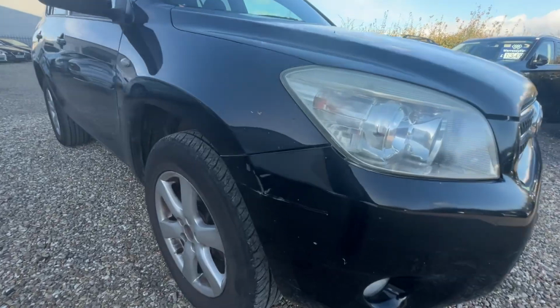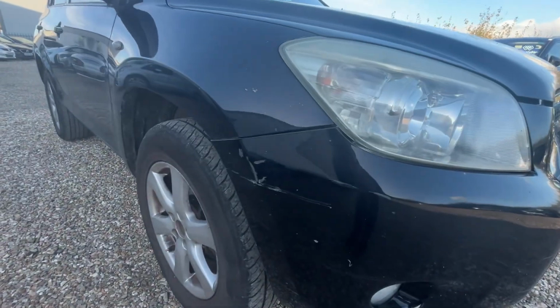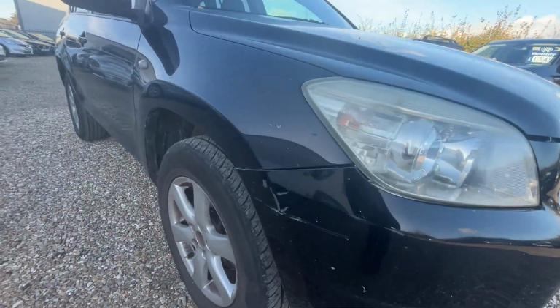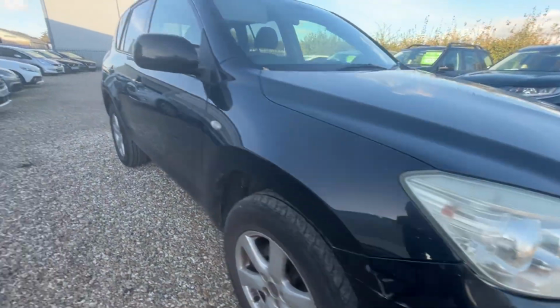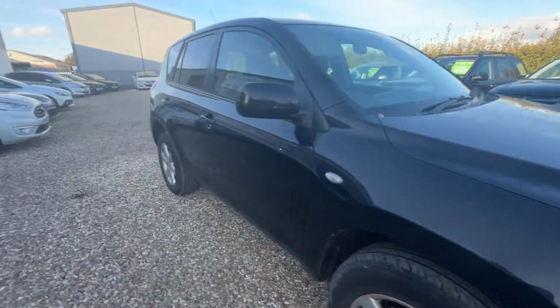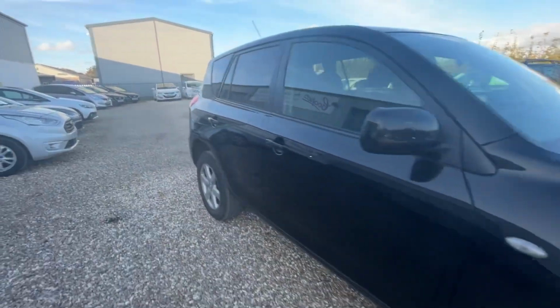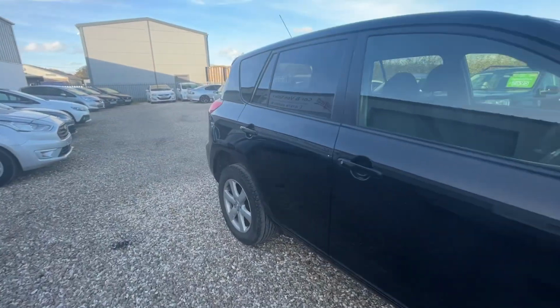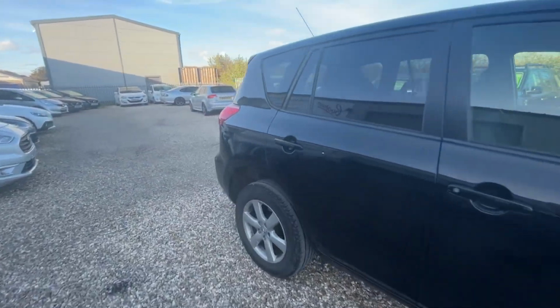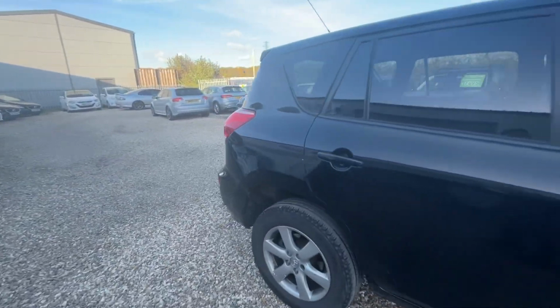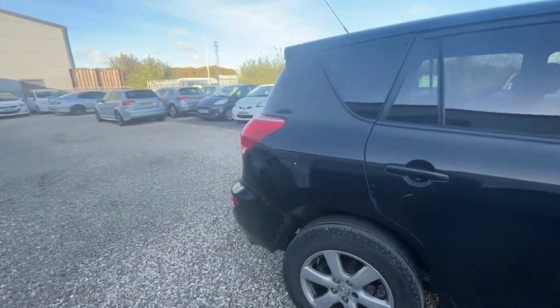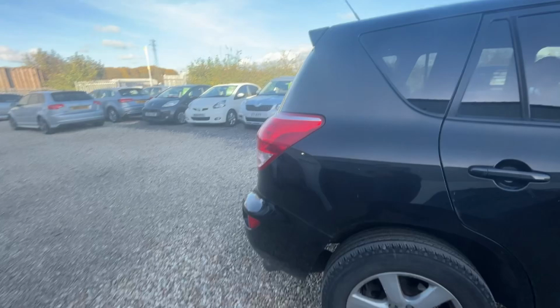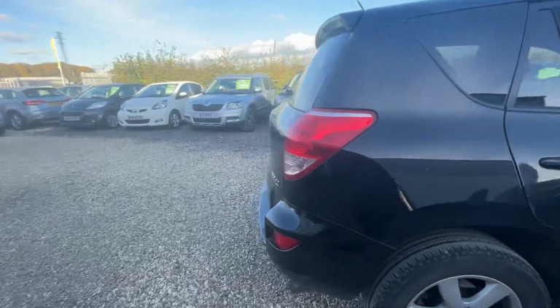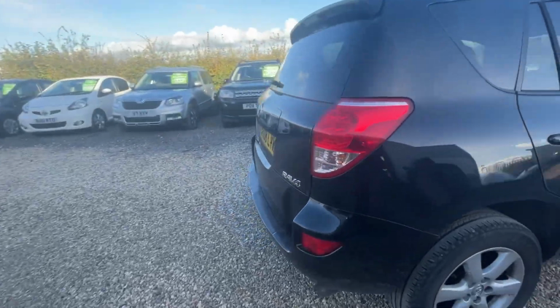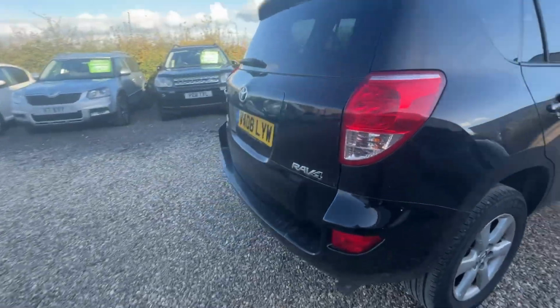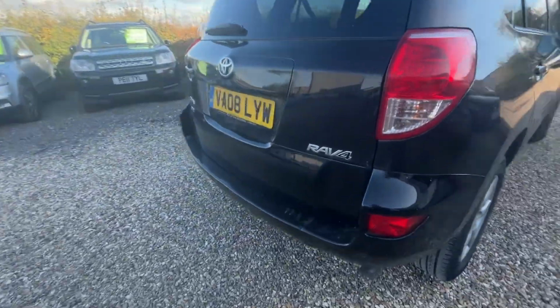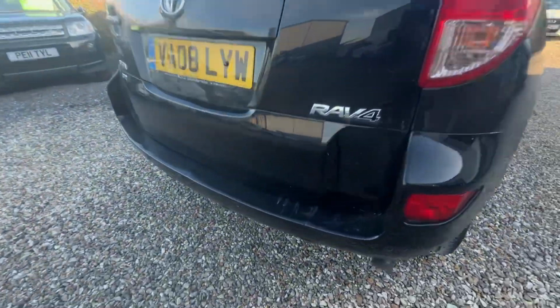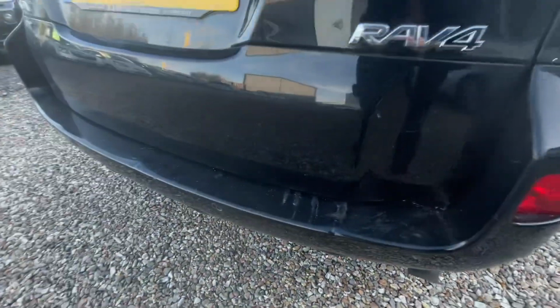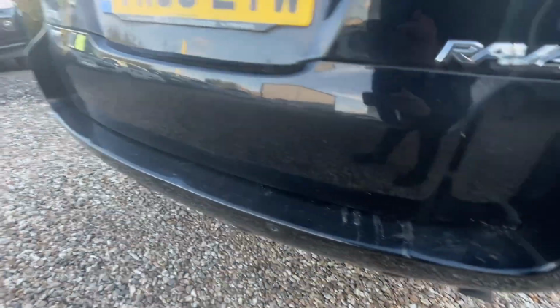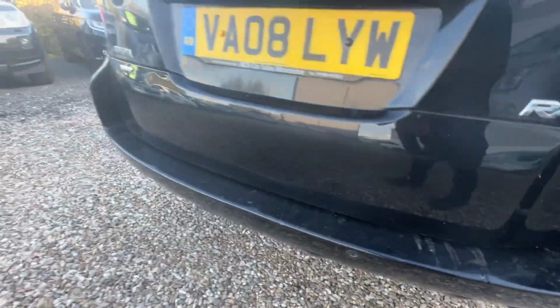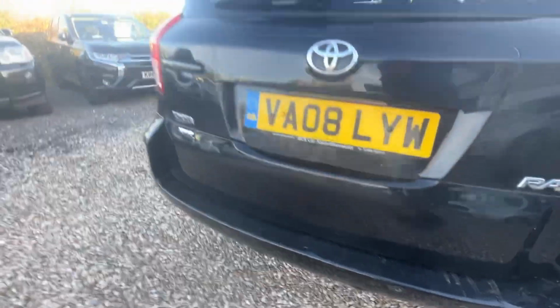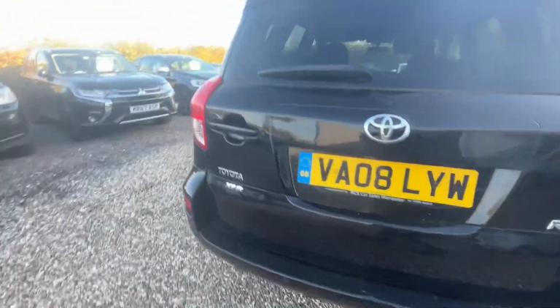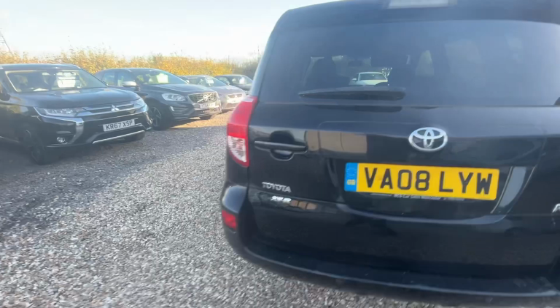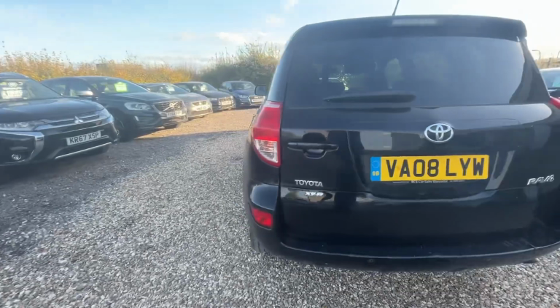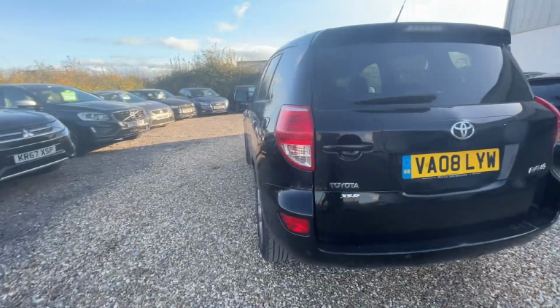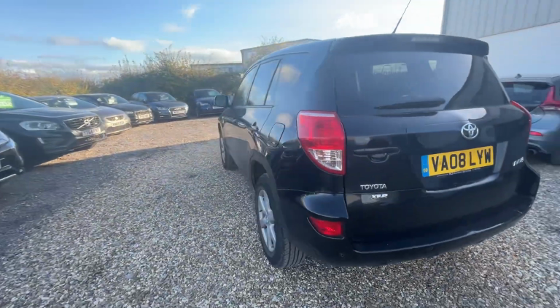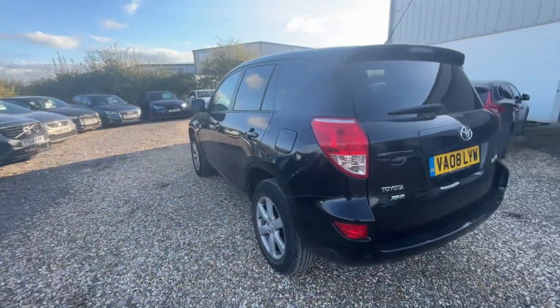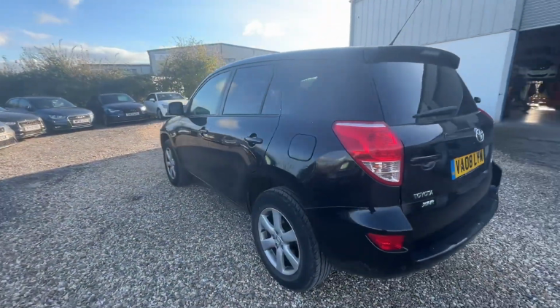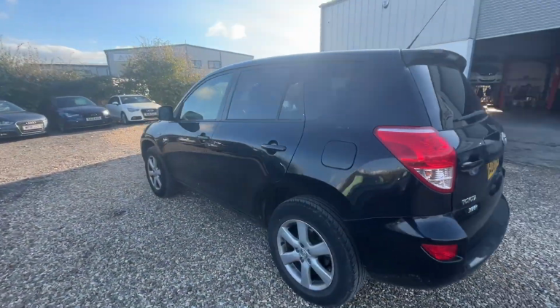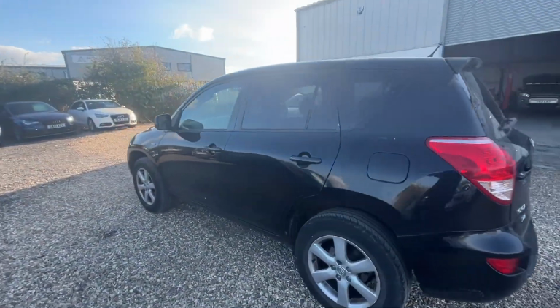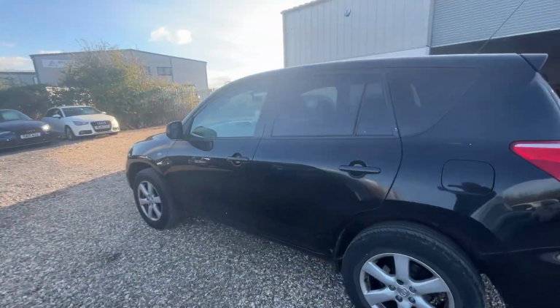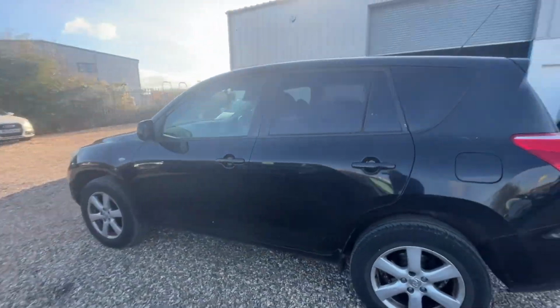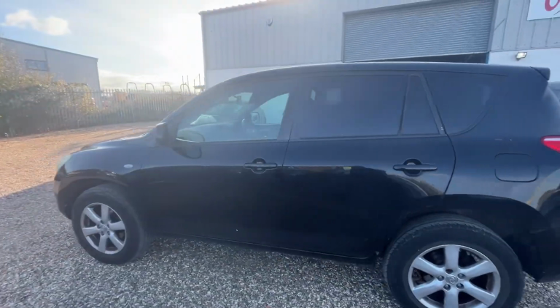There's a small scuff on the front bumper there. Coming around to the back, there are a few little marks on the rear bumper, as you'd expect from a car of this age and mileage. Otherwise it's a tidy car.